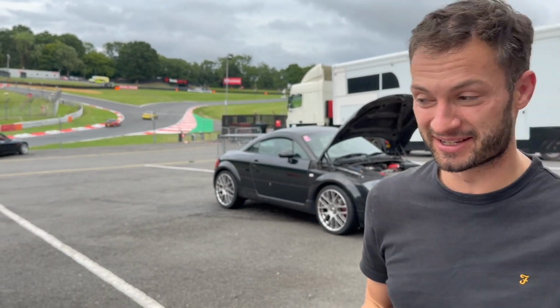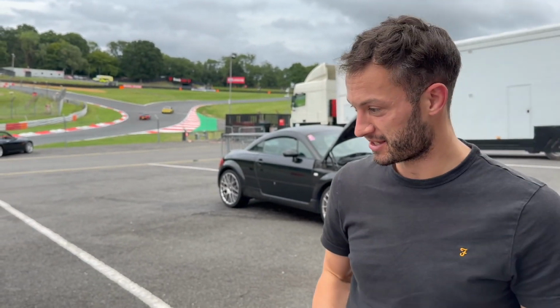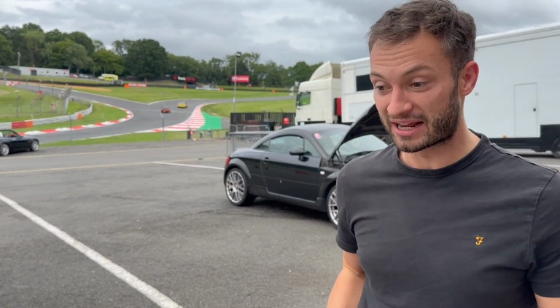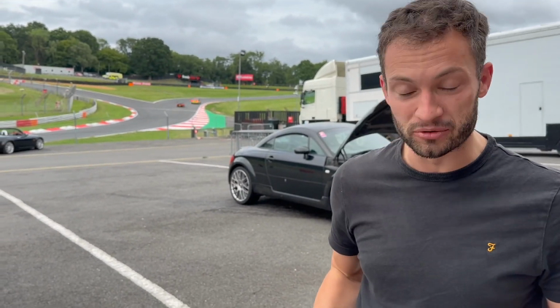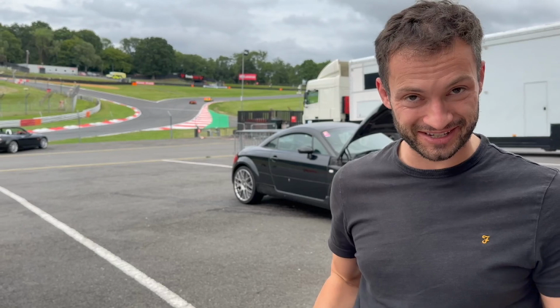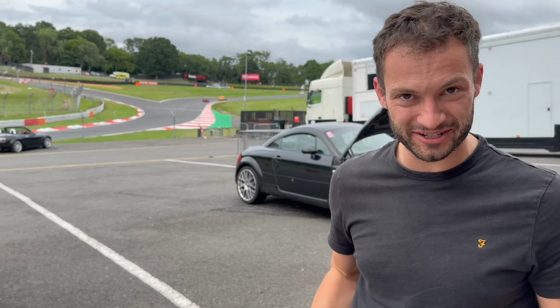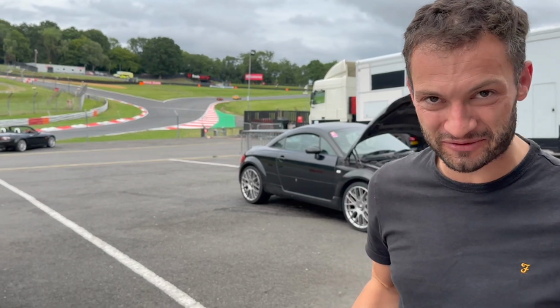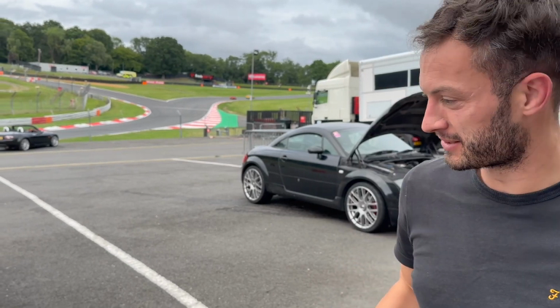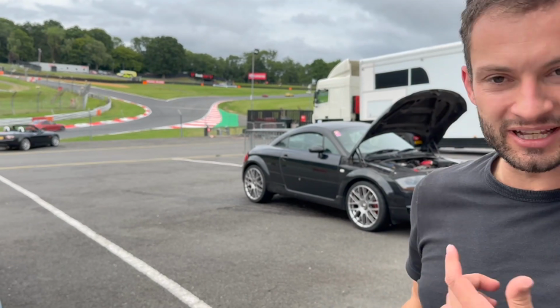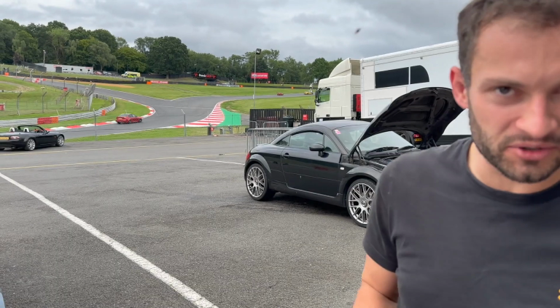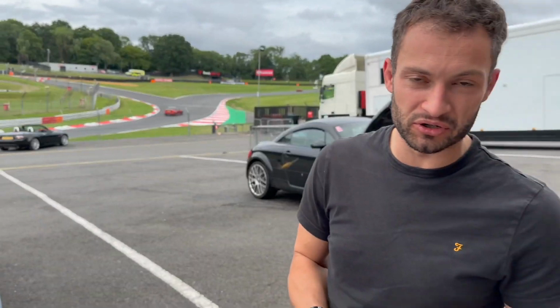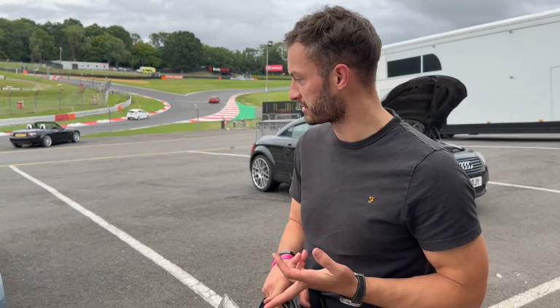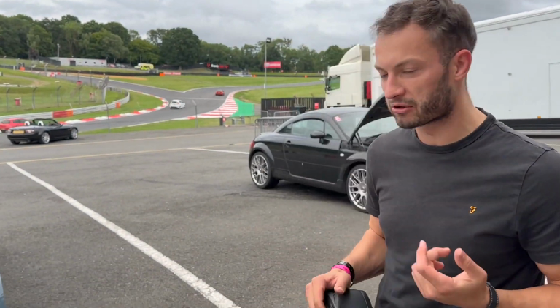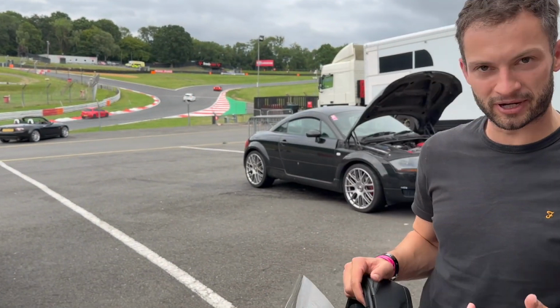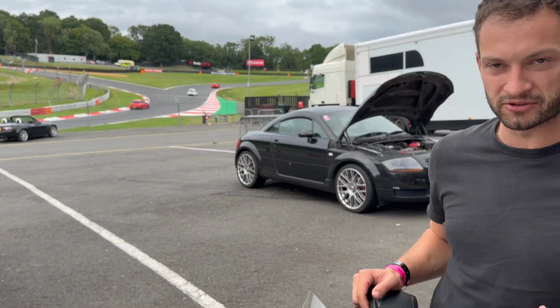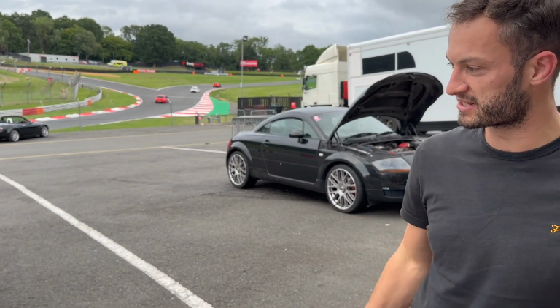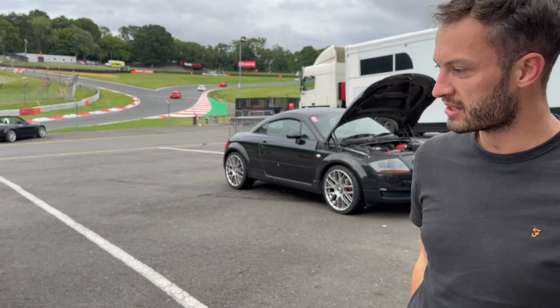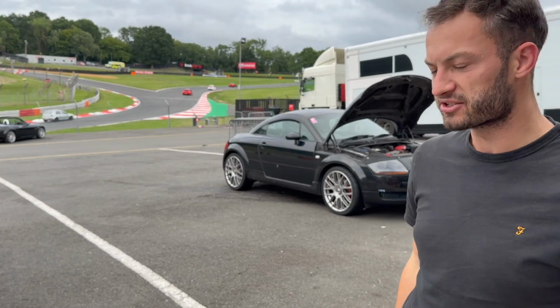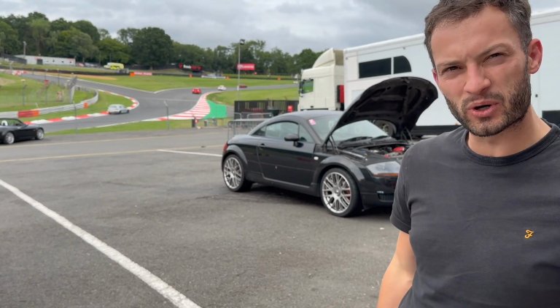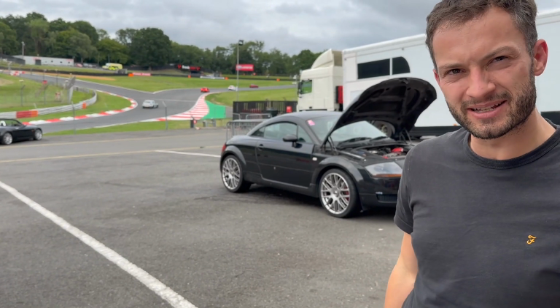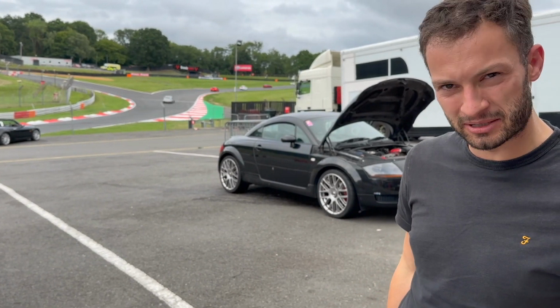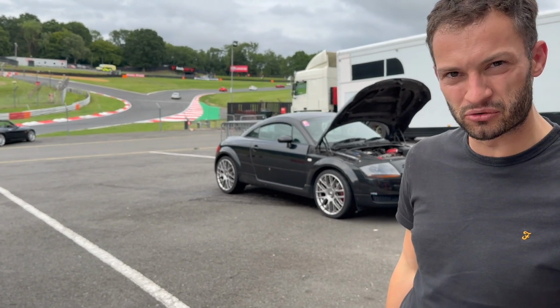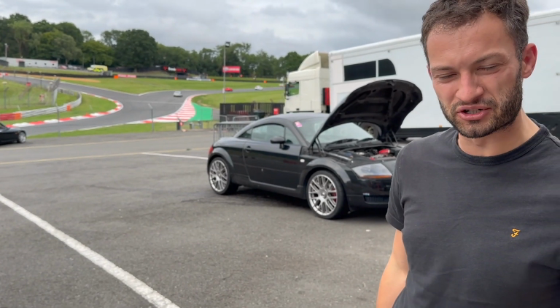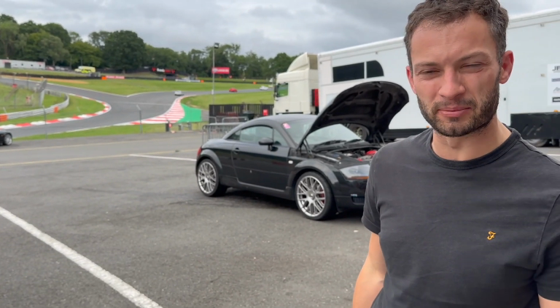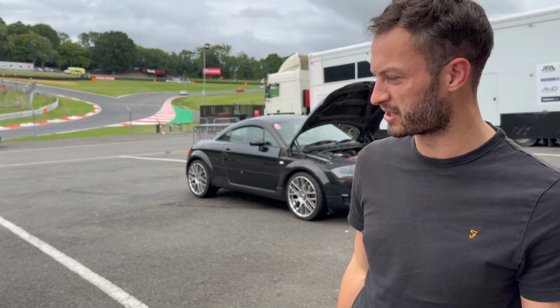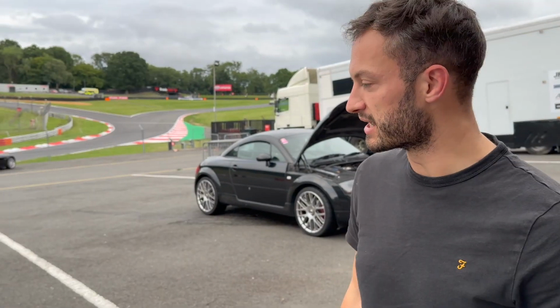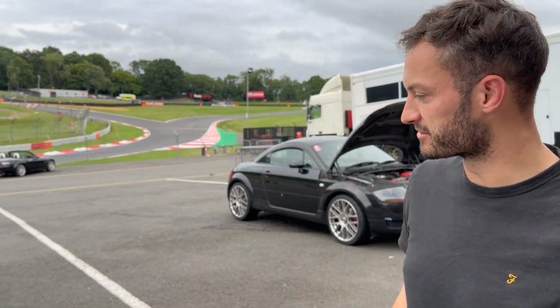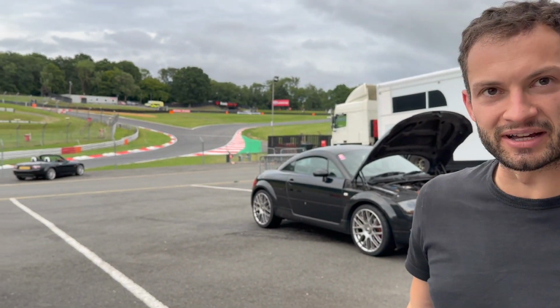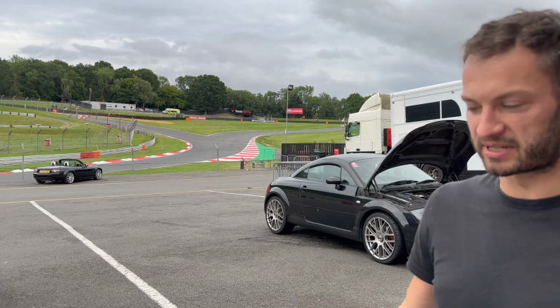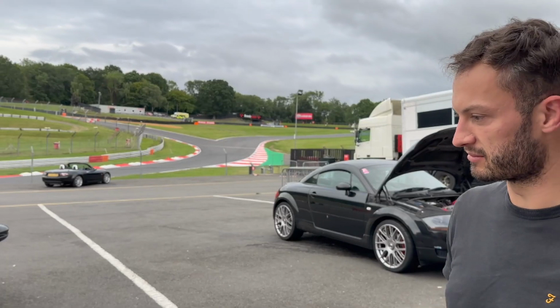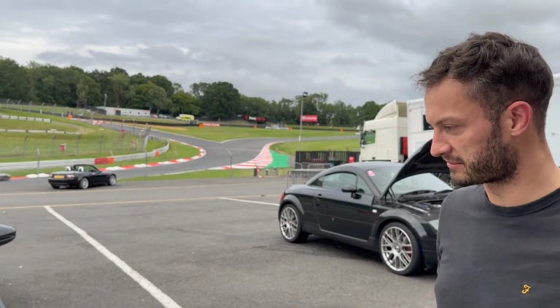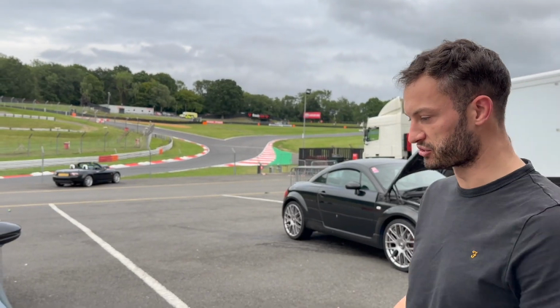It actually threw me out of my seat a little bit because I wasn't ready for it. There's a lot less tyre squeal in your car - it's a lot more planted in the corners. It's actually the same weight, isn't it? So I think it must be pretty much the rubber. Yeah, I think some new tyres would make a real change.